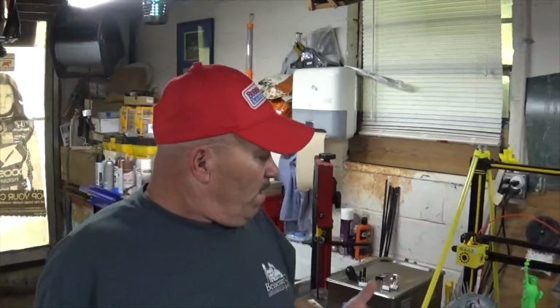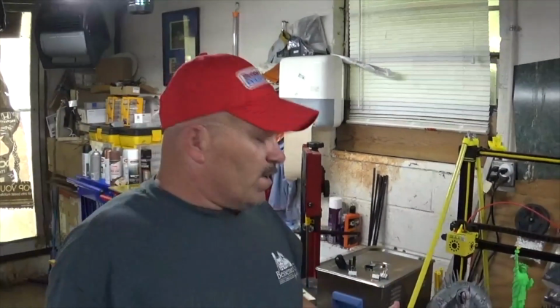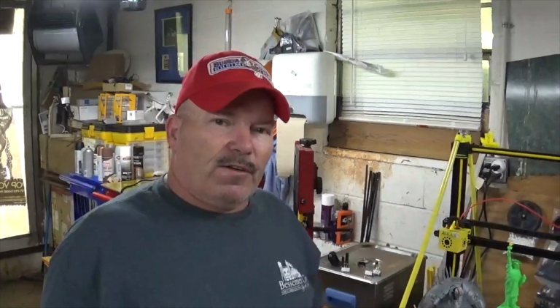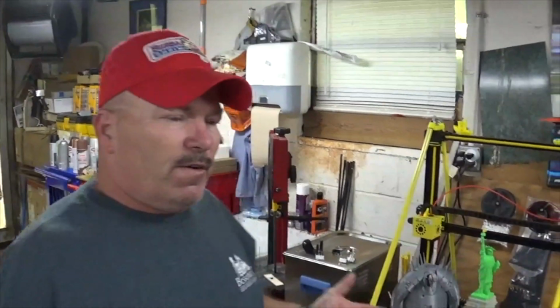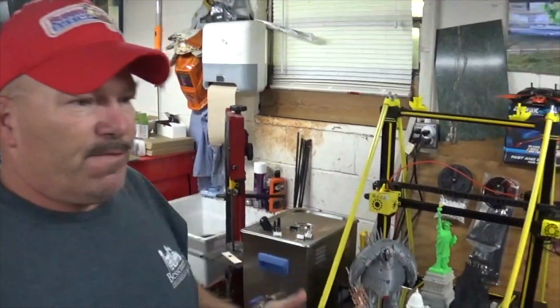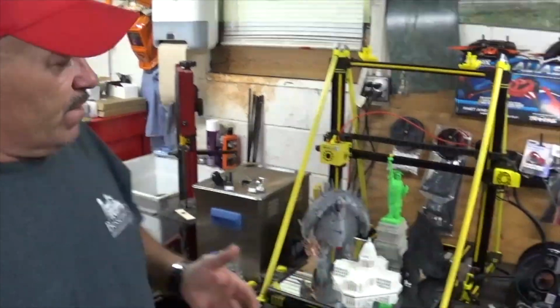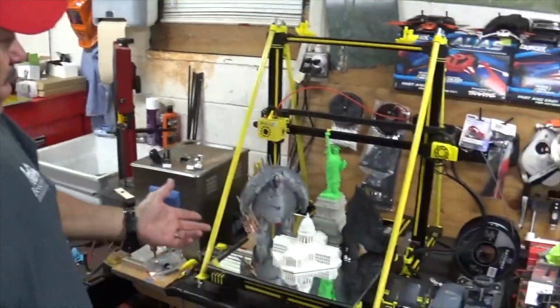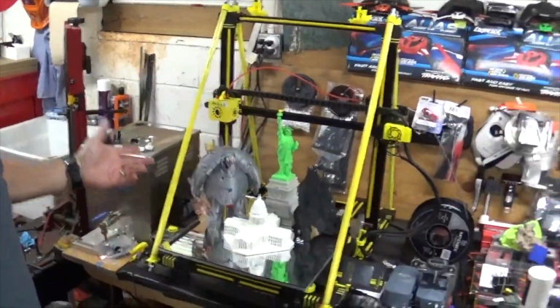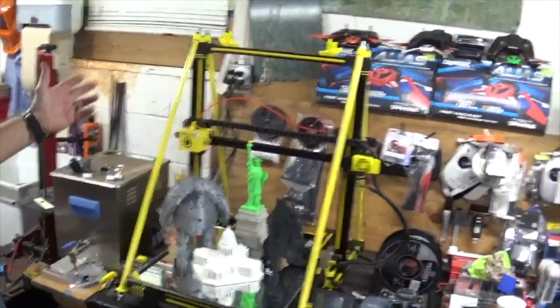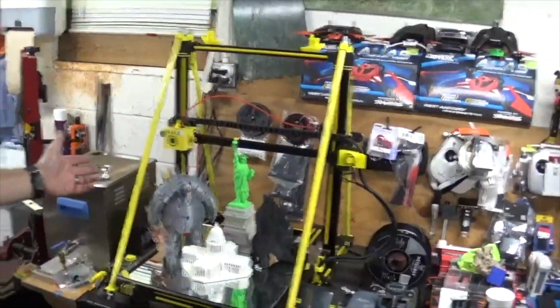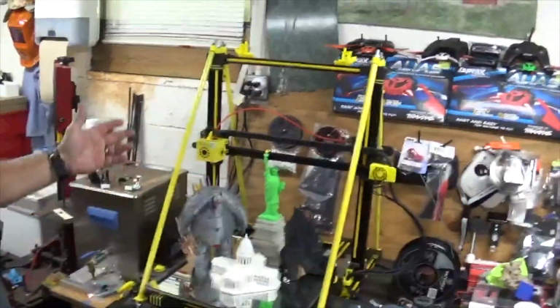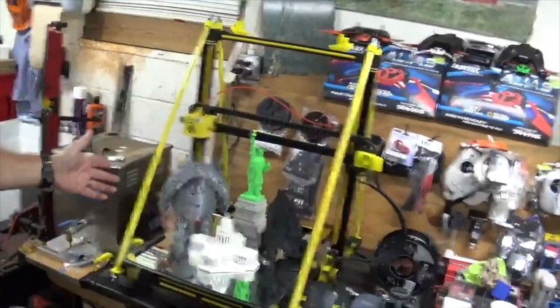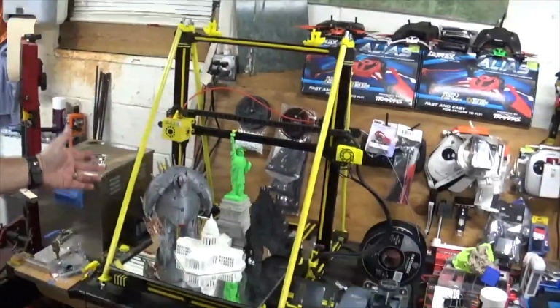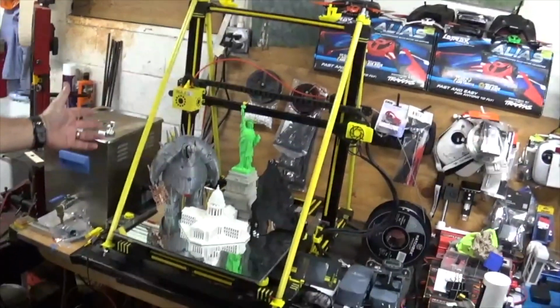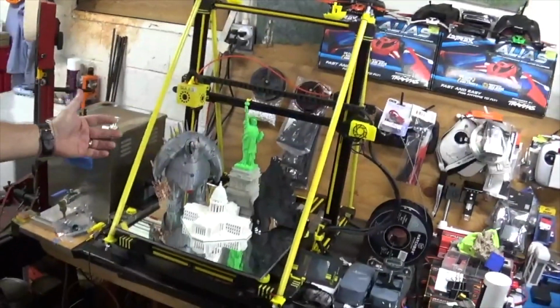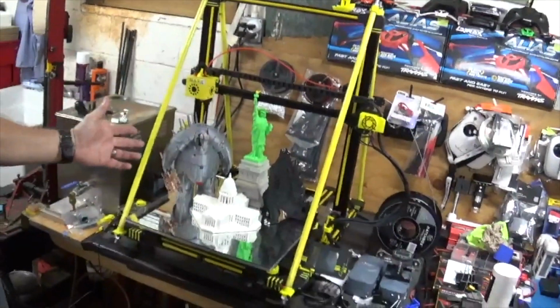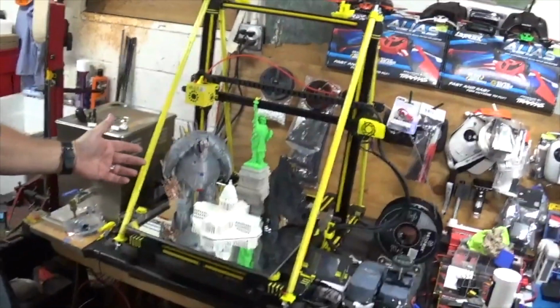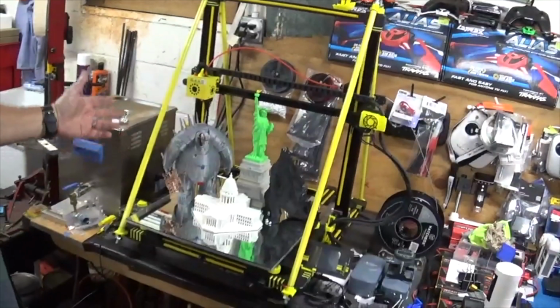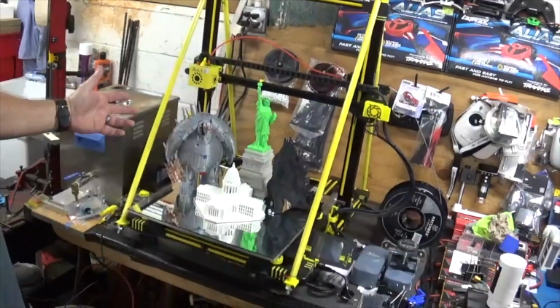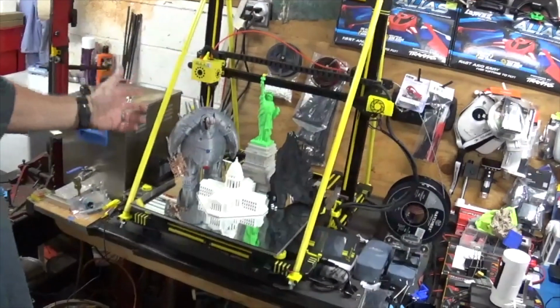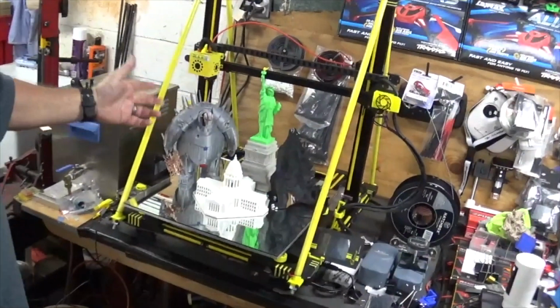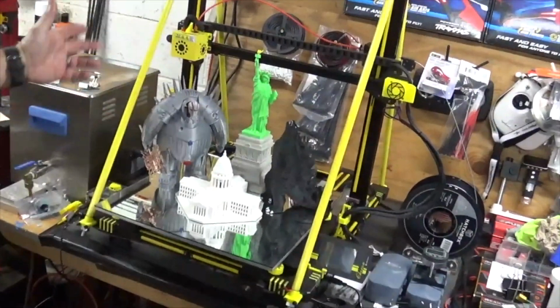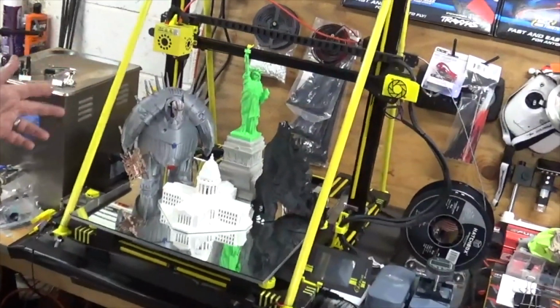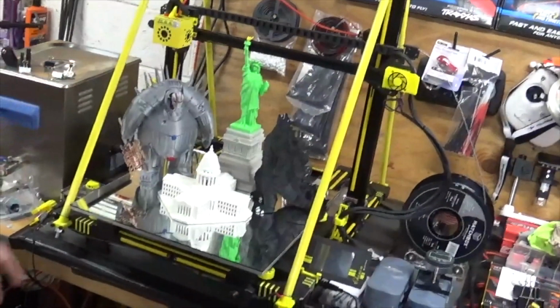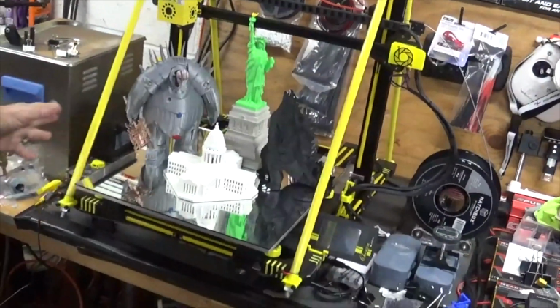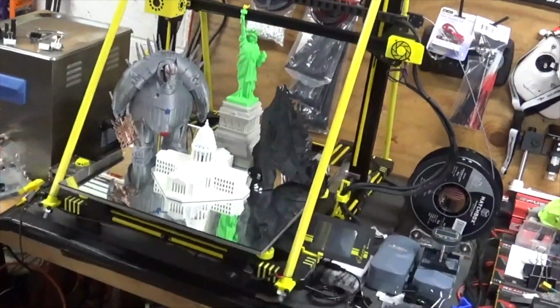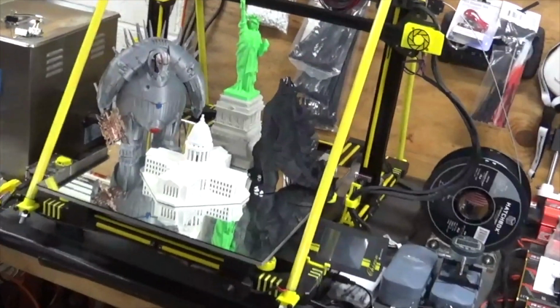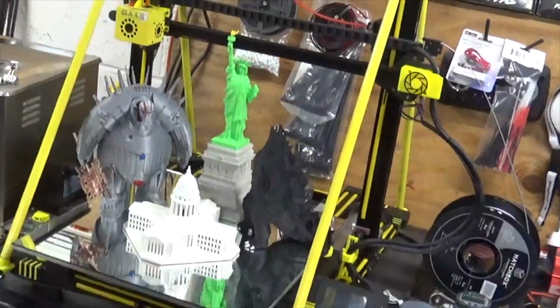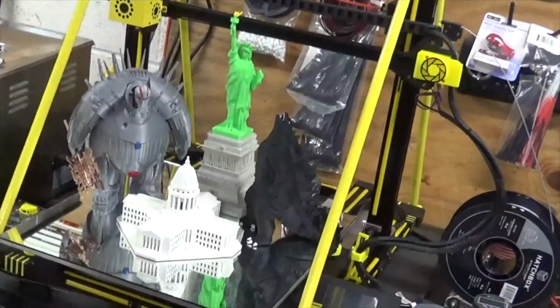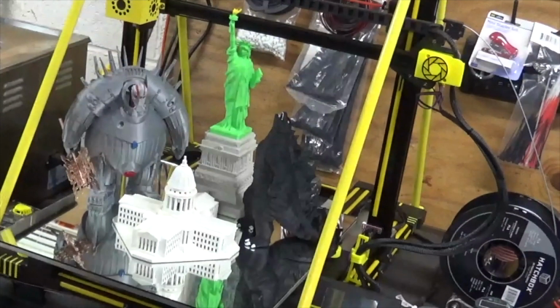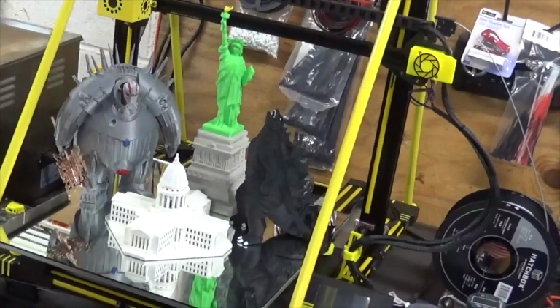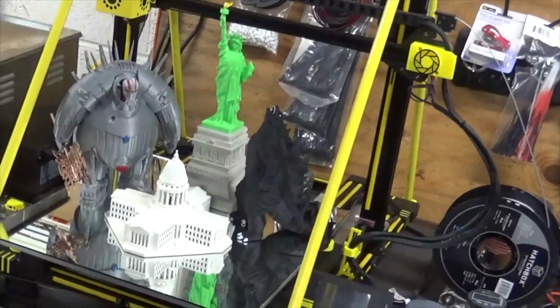Just to let you know, here are some figures that I've done — some printing and how big this machine is, how big it can be, and how wide it can print. Haven't had any issues.